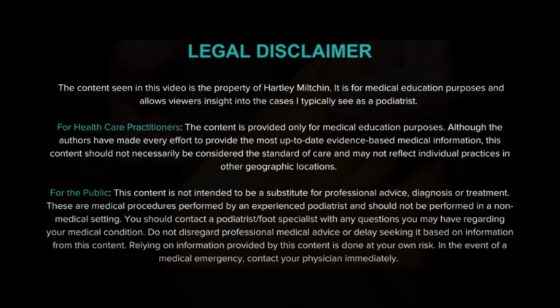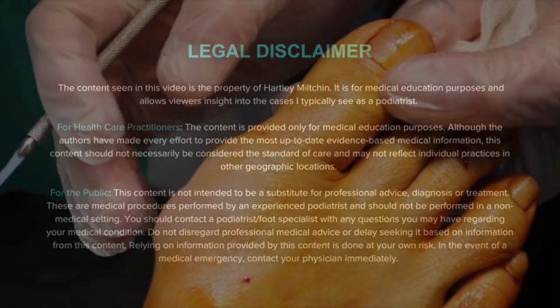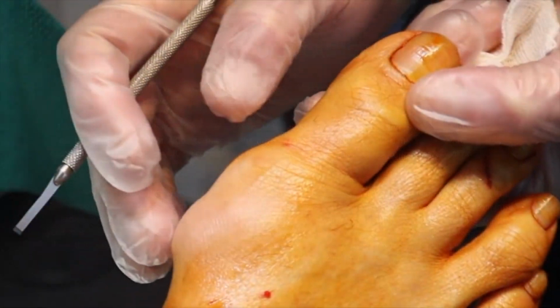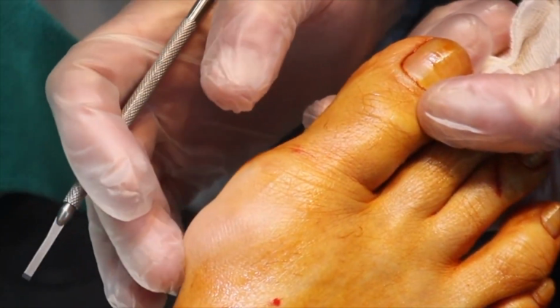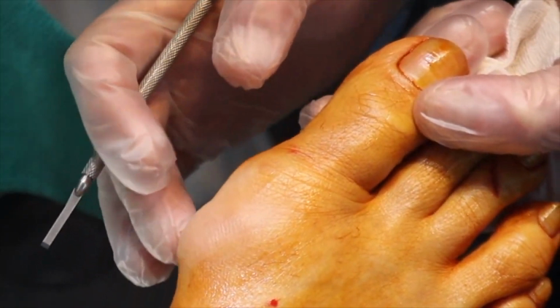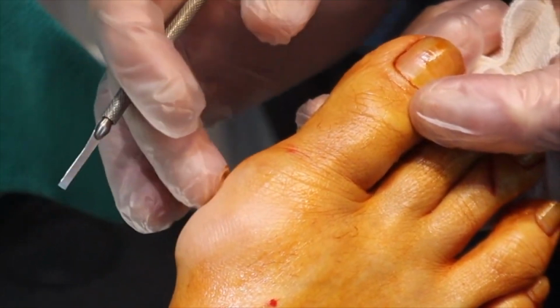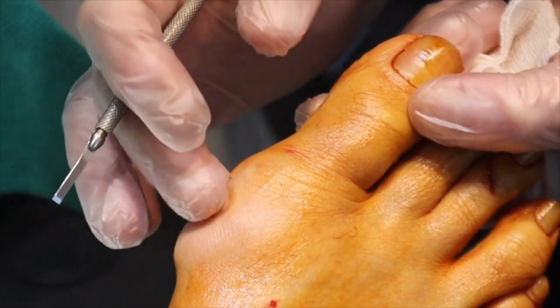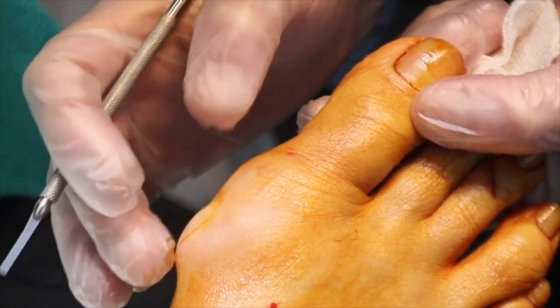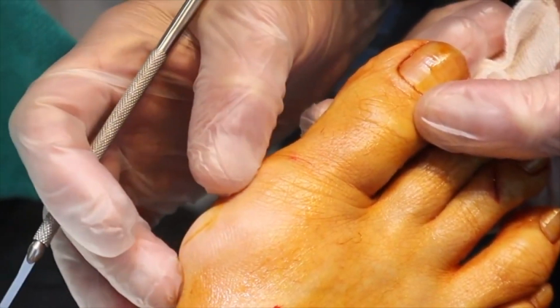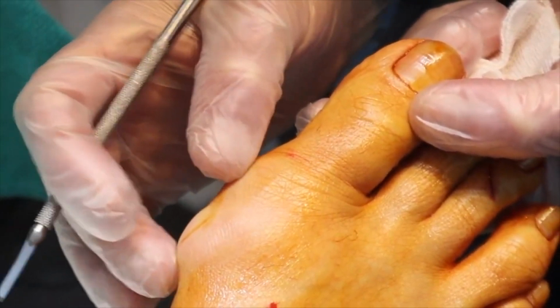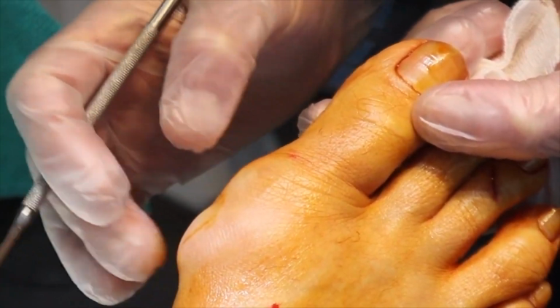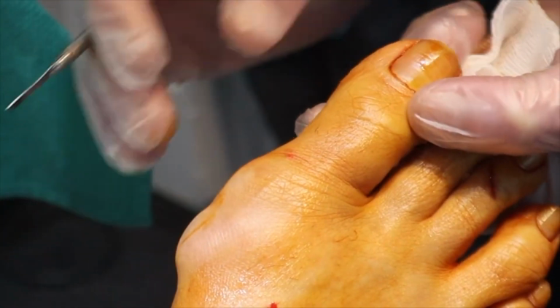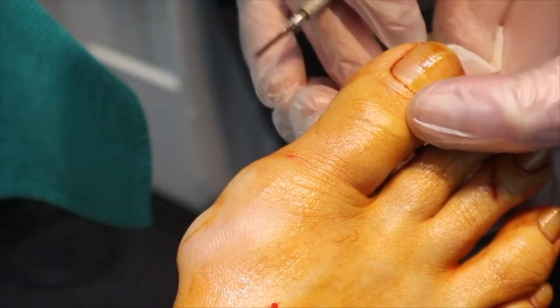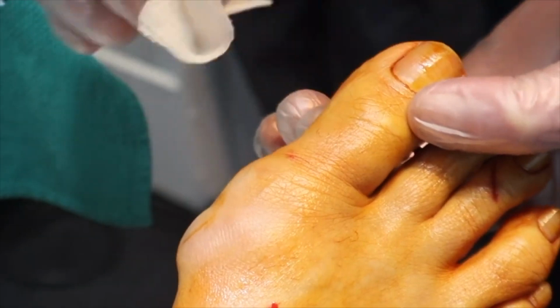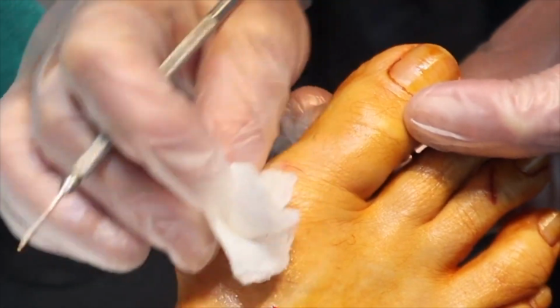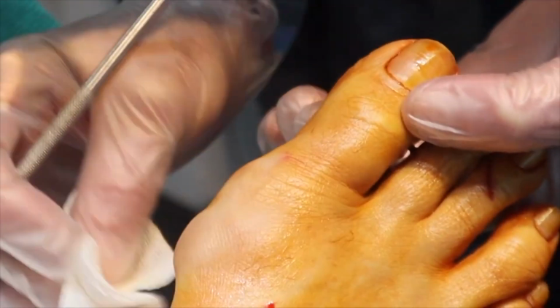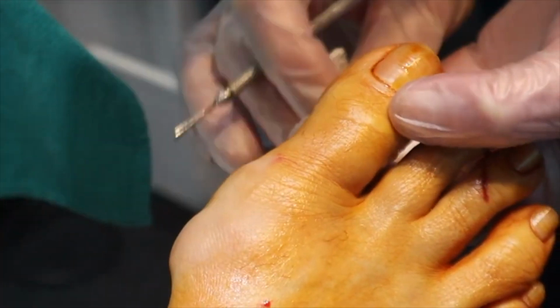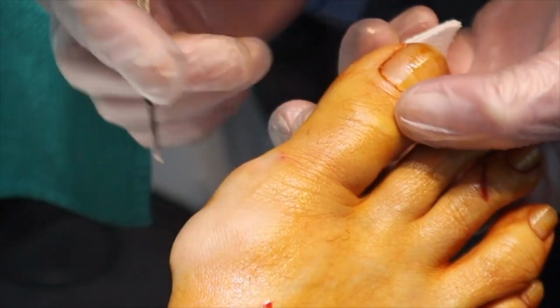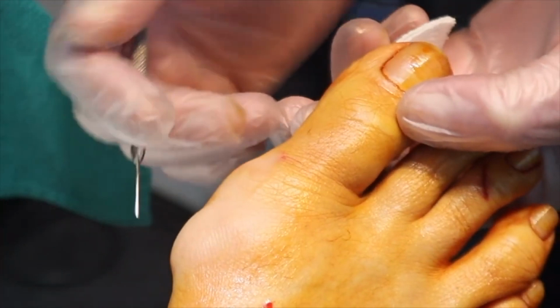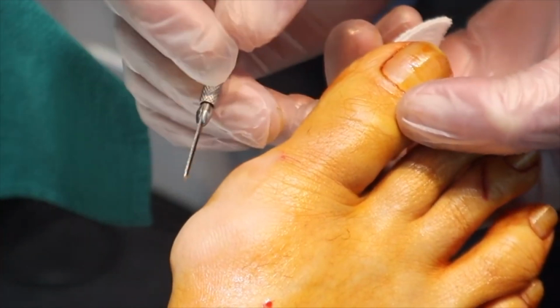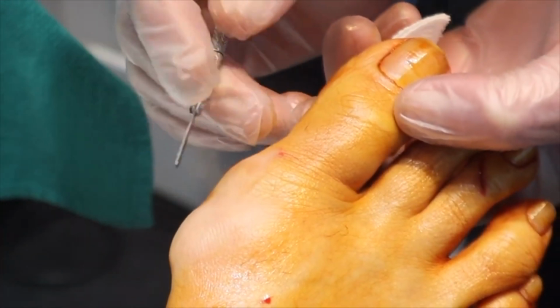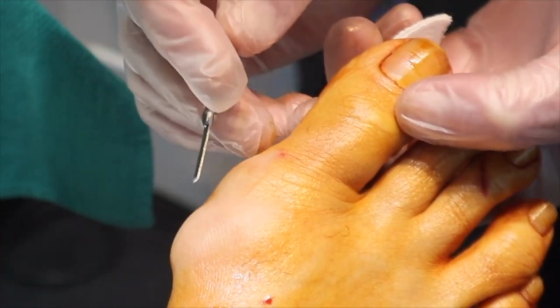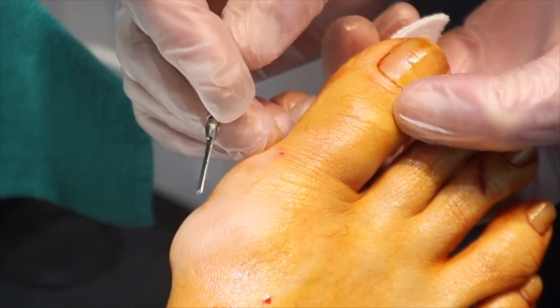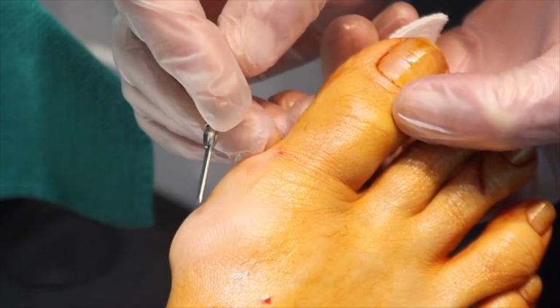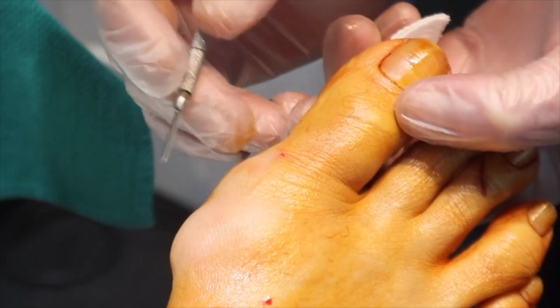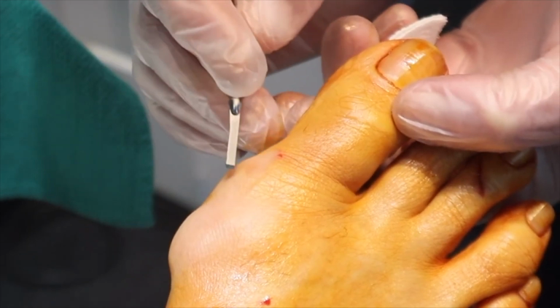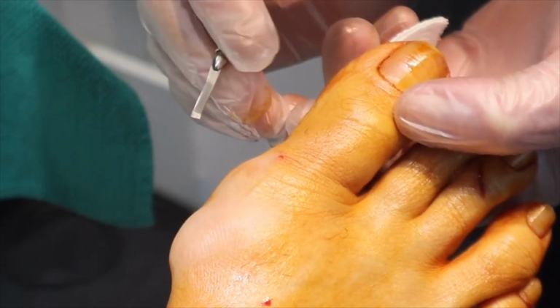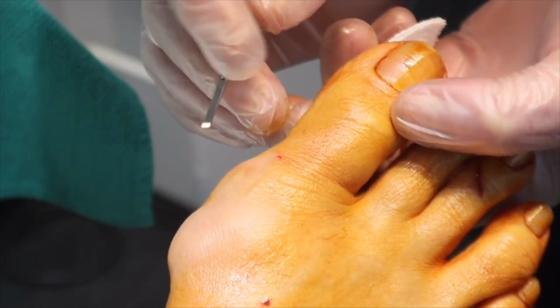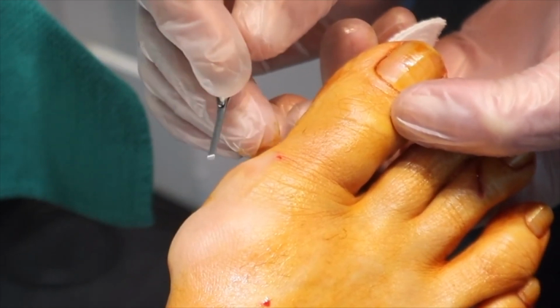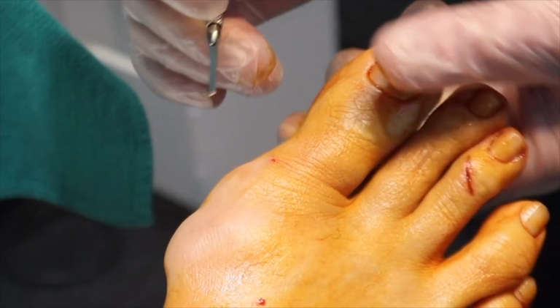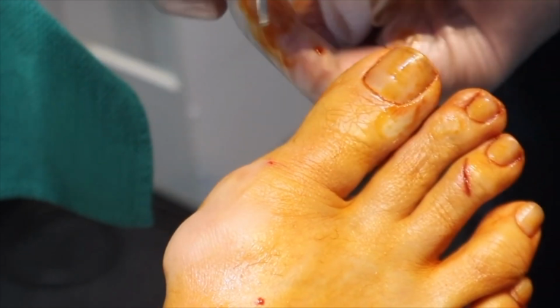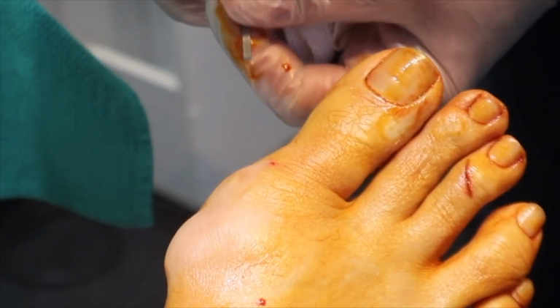So we have a big bursa here, which is a gel-filled sac just behind the bunion. After we release and drain the bursa, we'll take care of this bunion. Let's see if we can get some goo out.